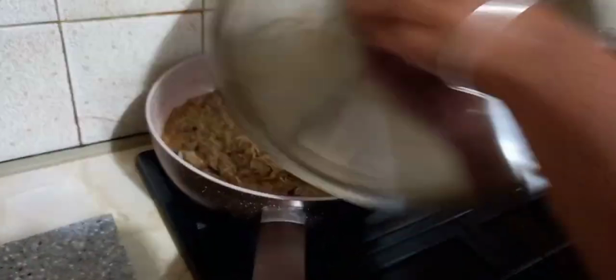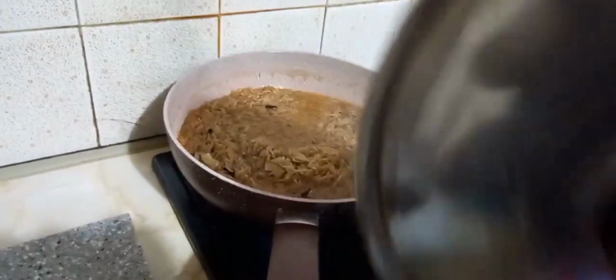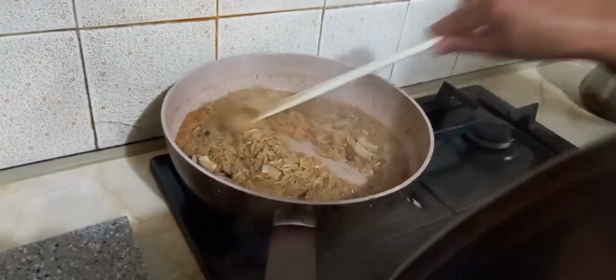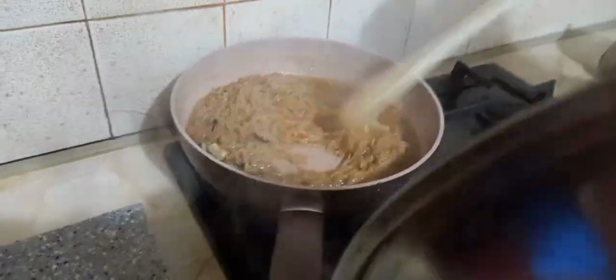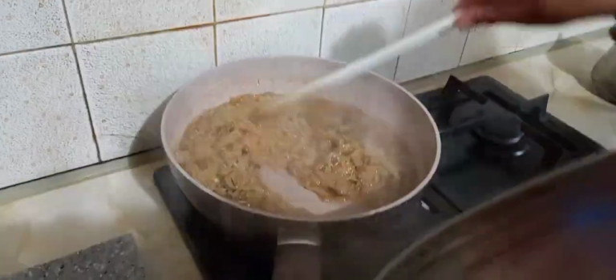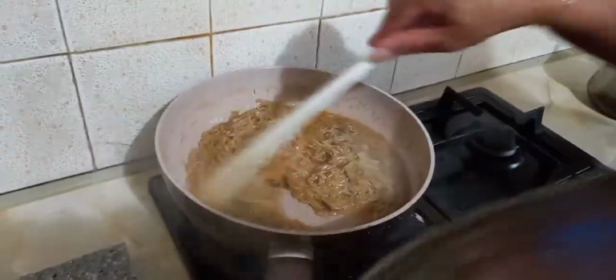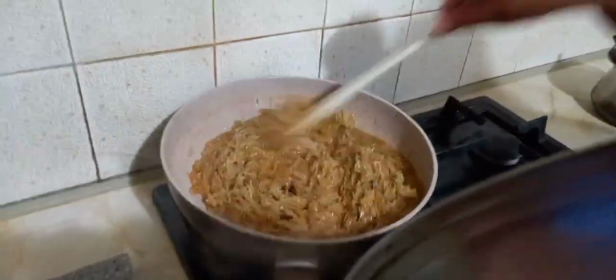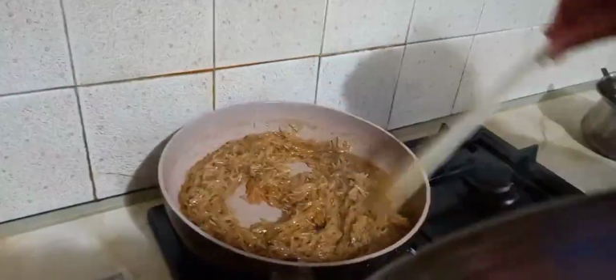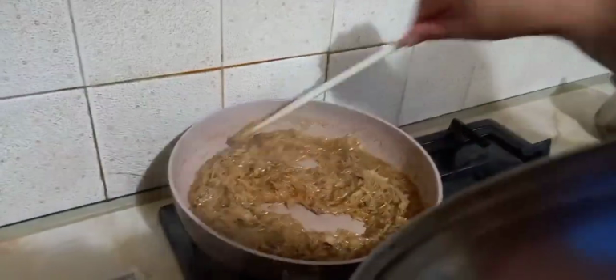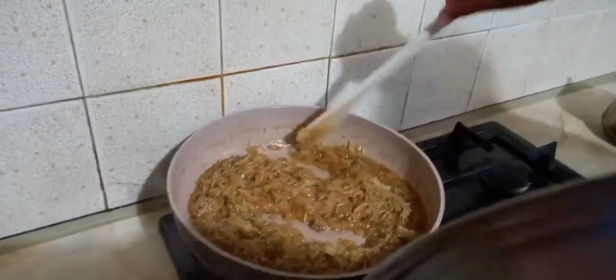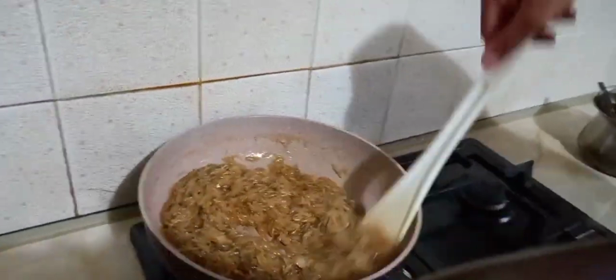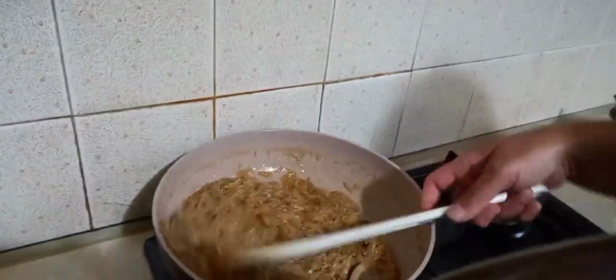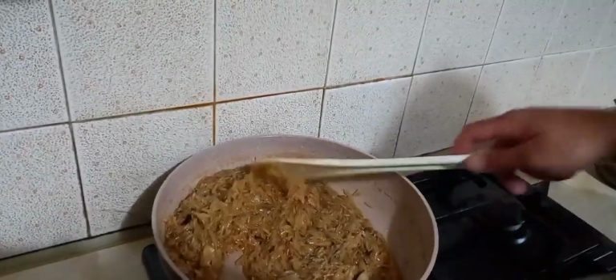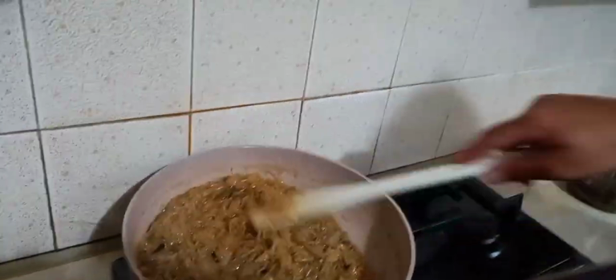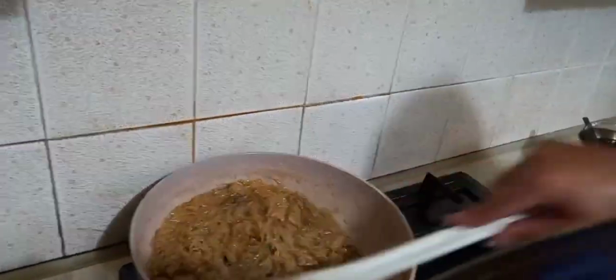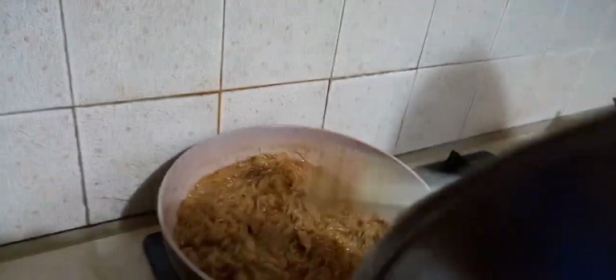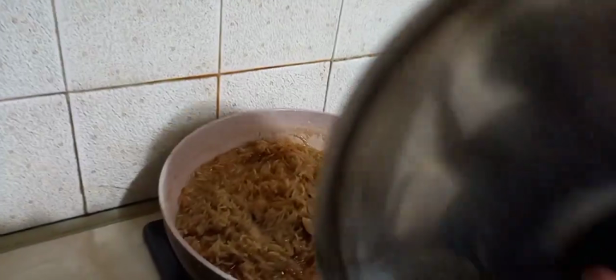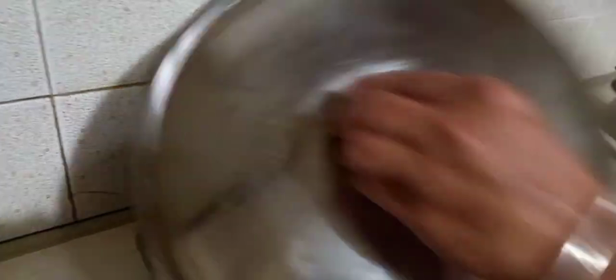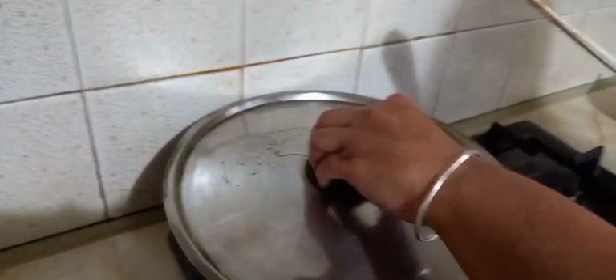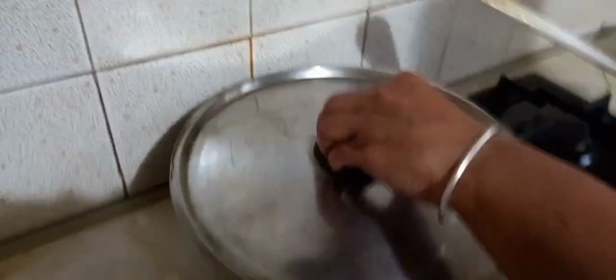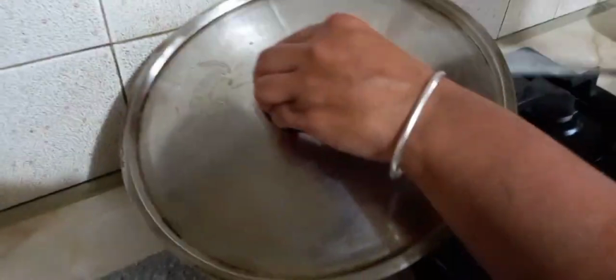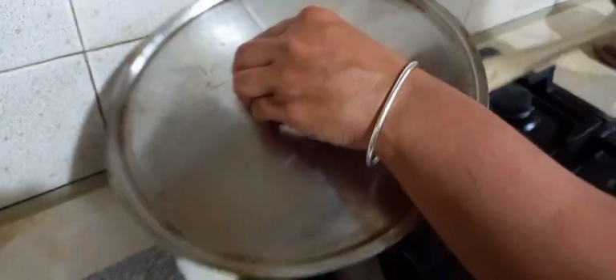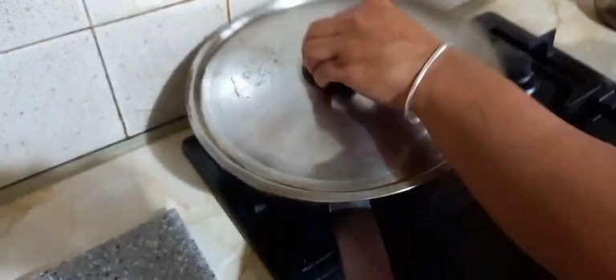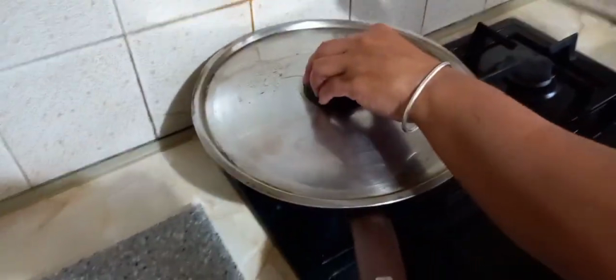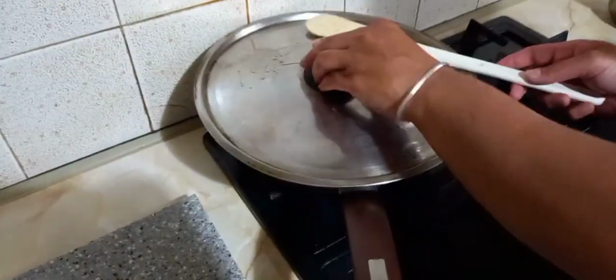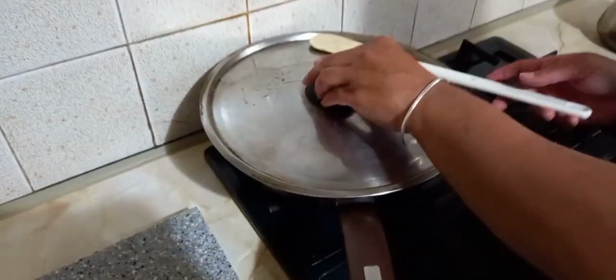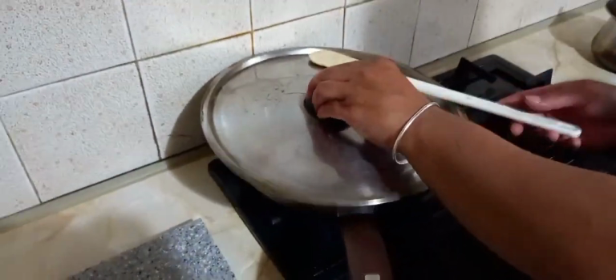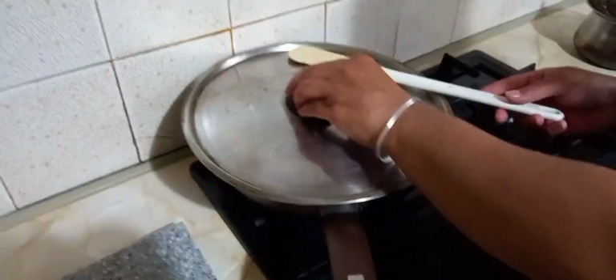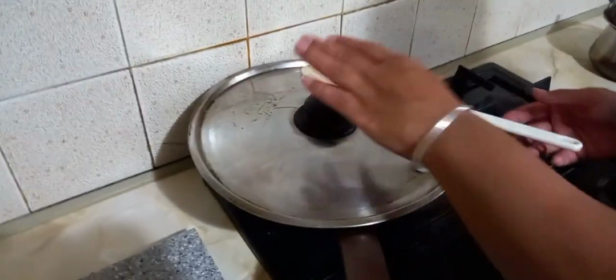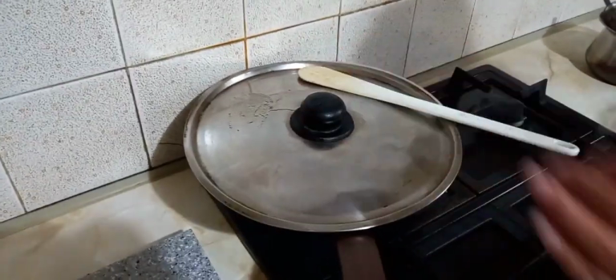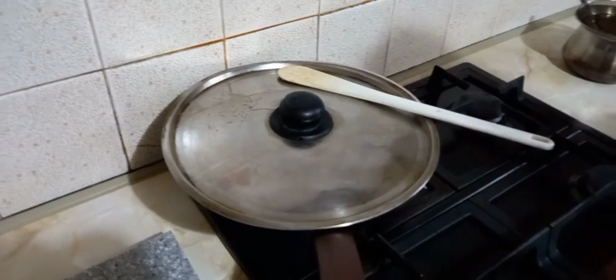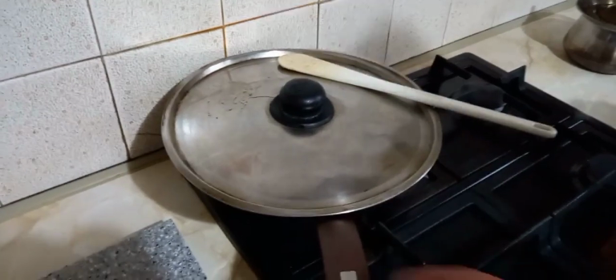After 10 to 12 minutes, stir the rice and turn the gas off. After turning the gas off, leave the rice in the frying pan for 5 minutes so the rice can finish cooking with the steam.